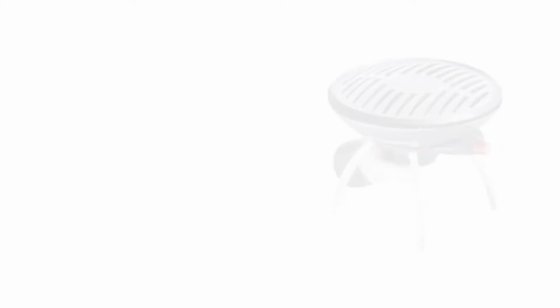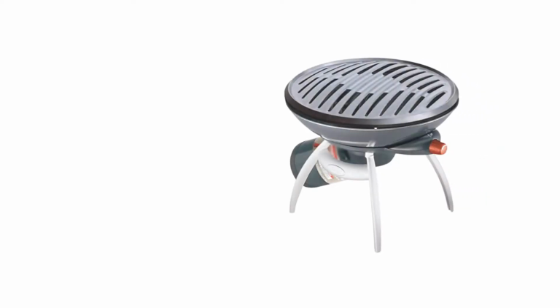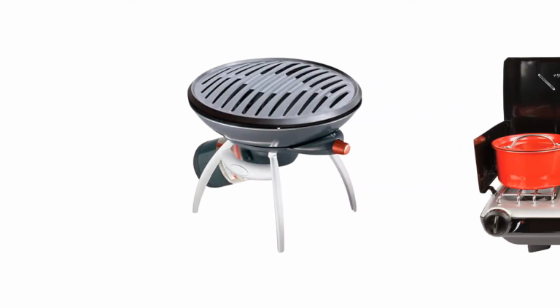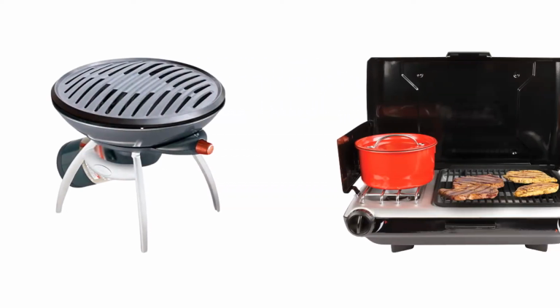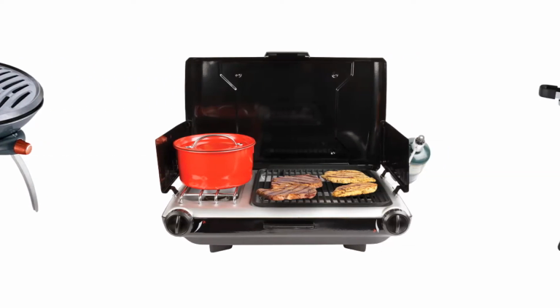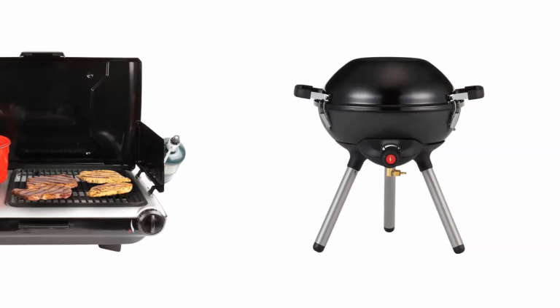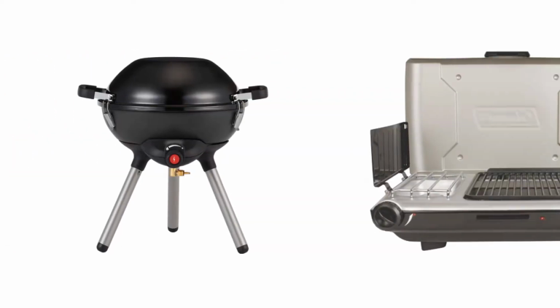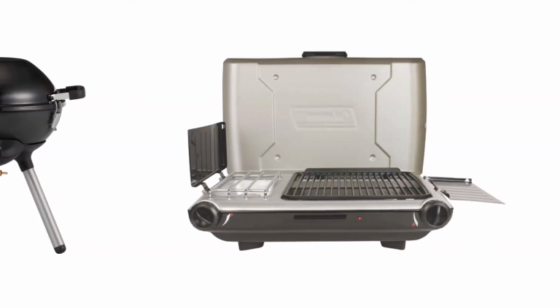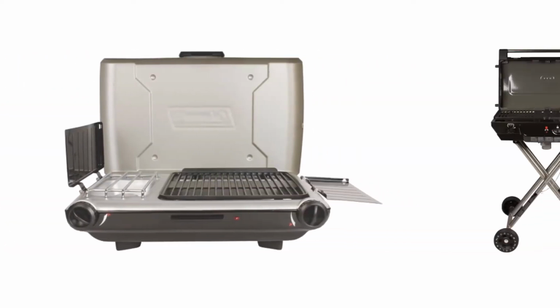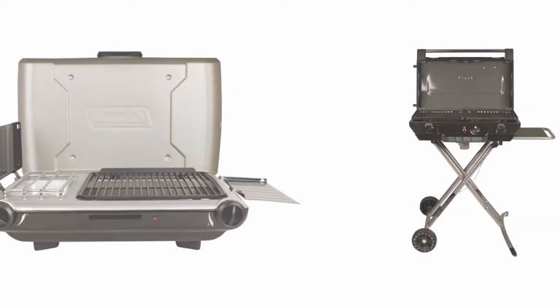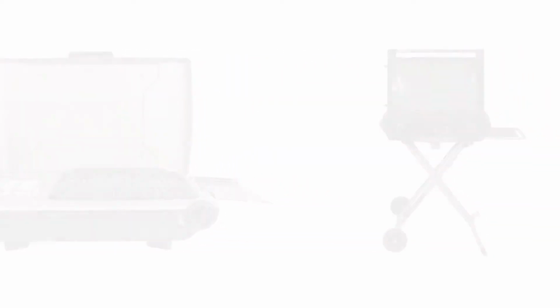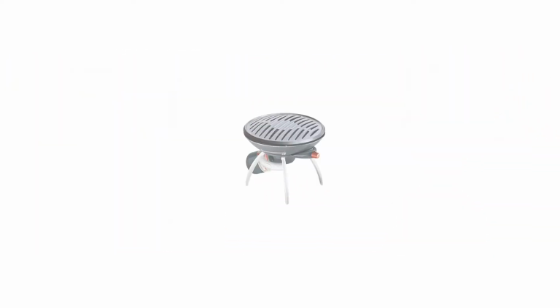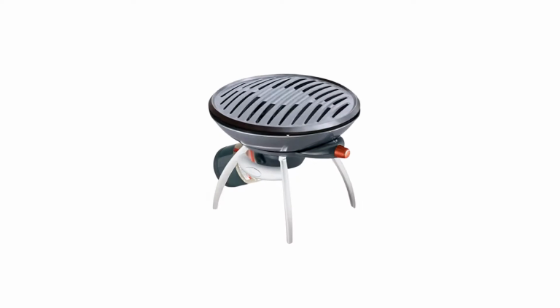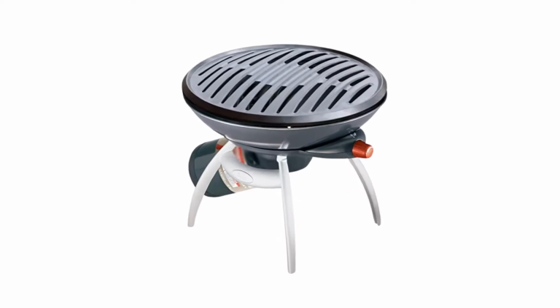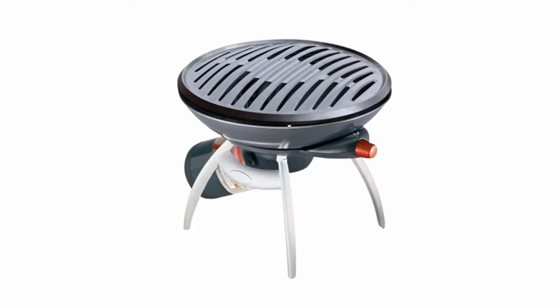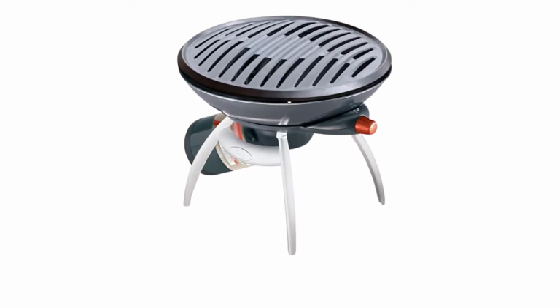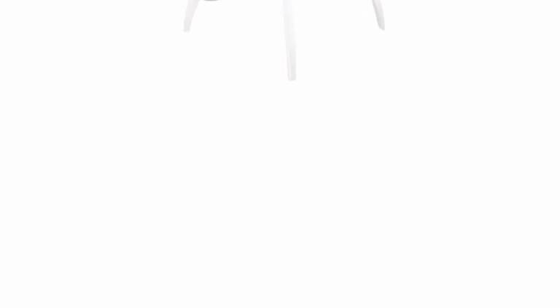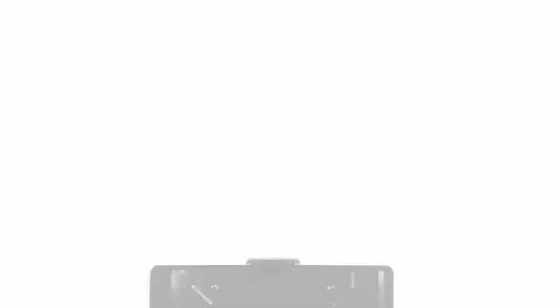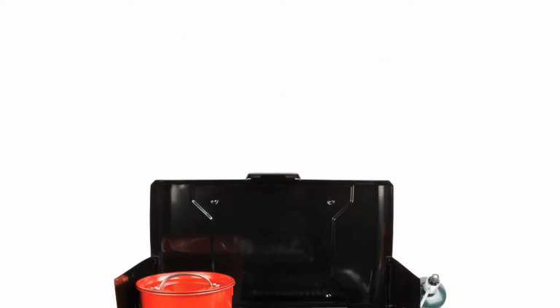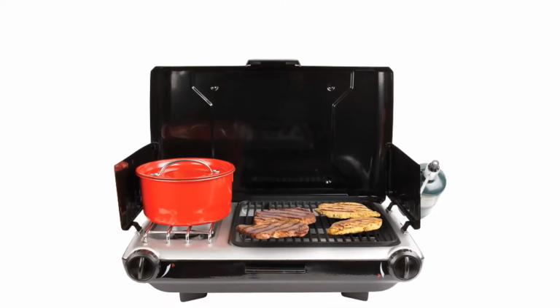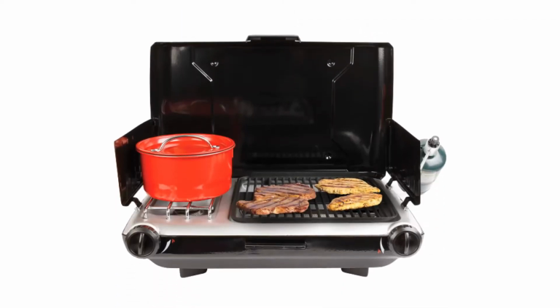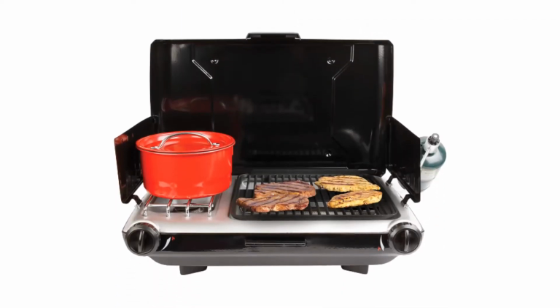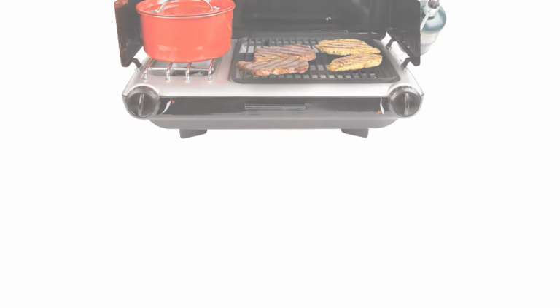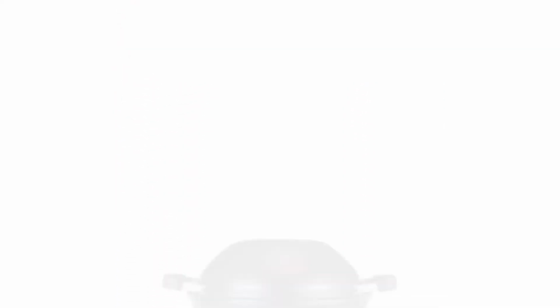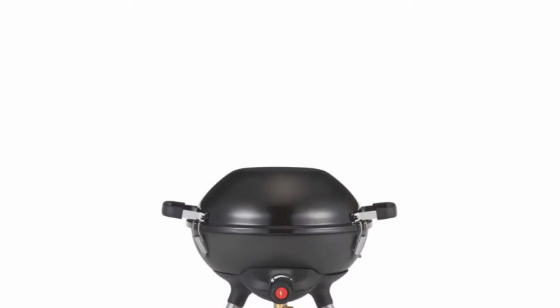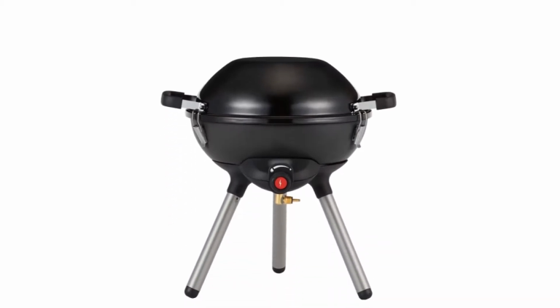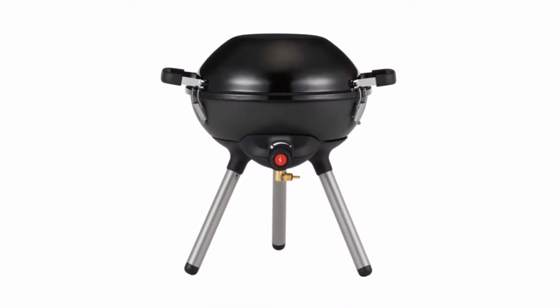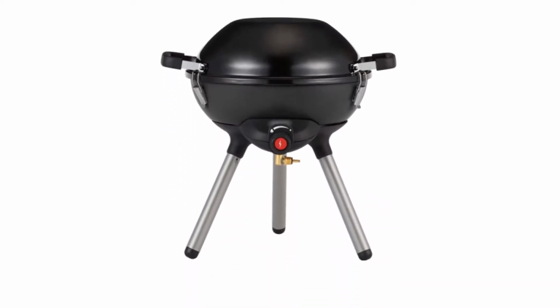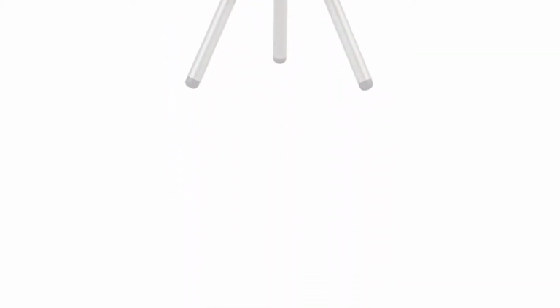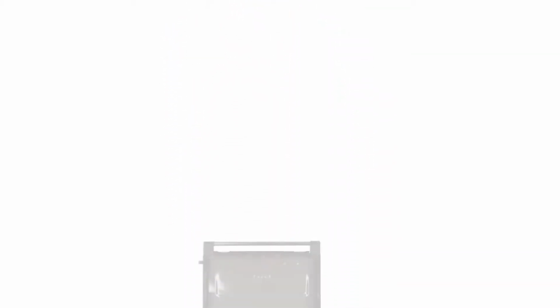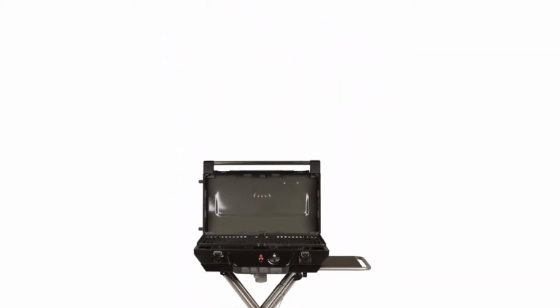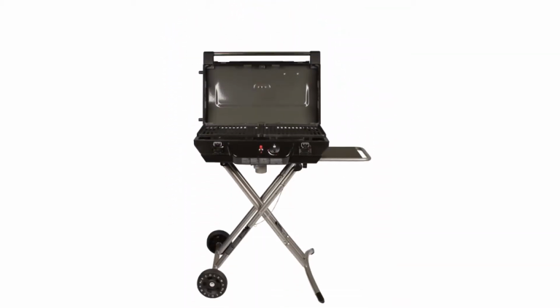Today I decided to review the top 5 best Coleman camping grill stoves on the market. I made this list based on my personal opinion, trying to list them based on price, quality, durability, and more.